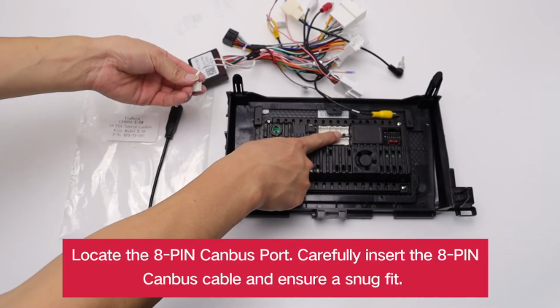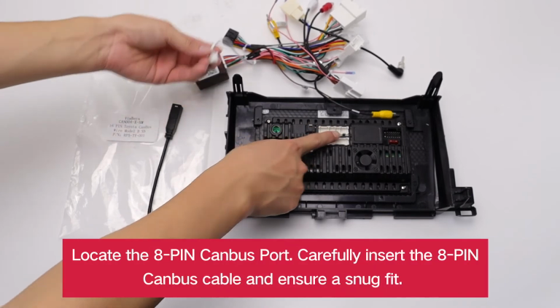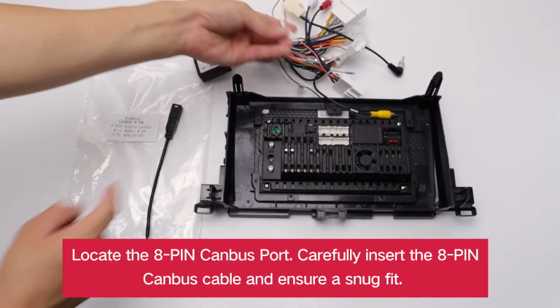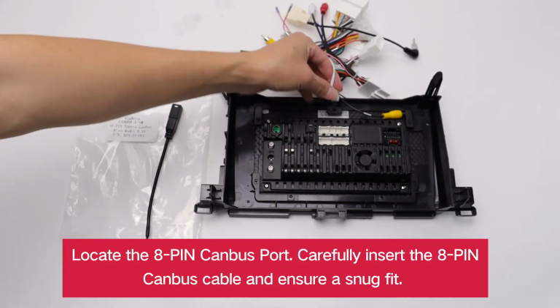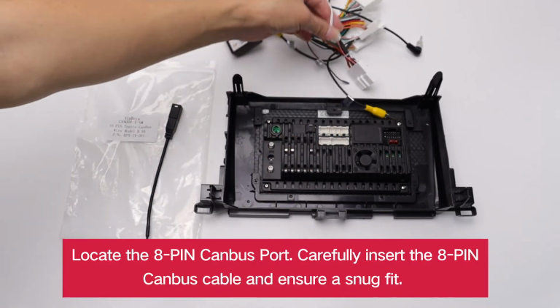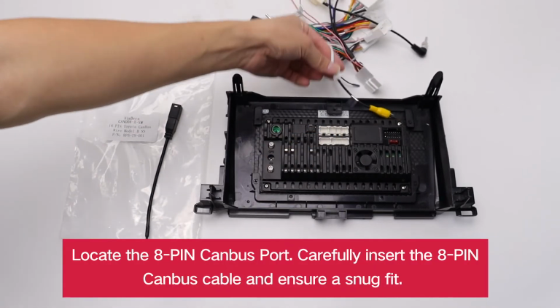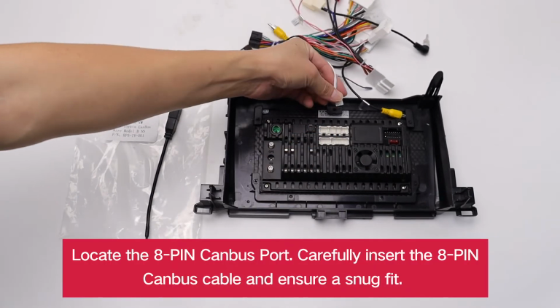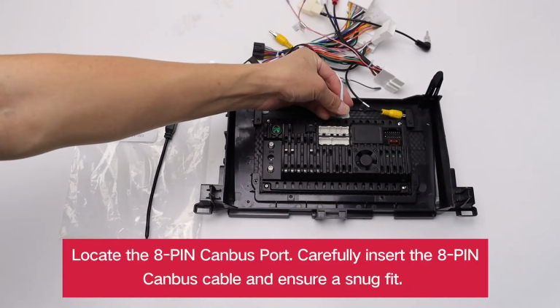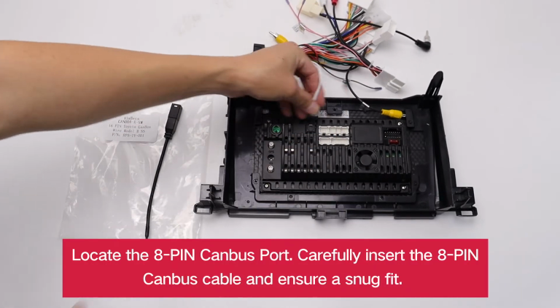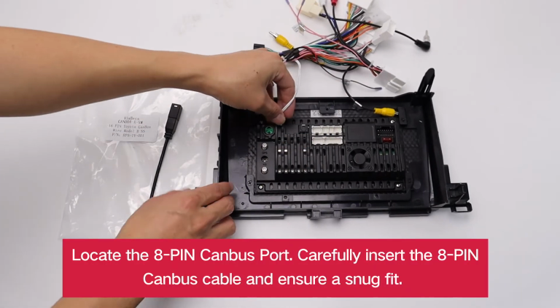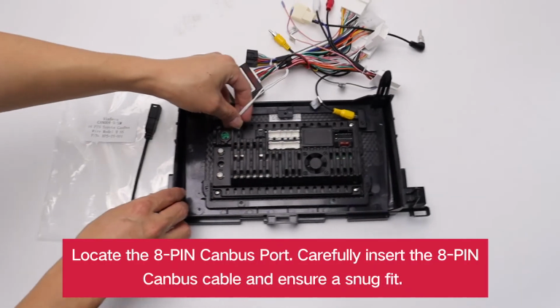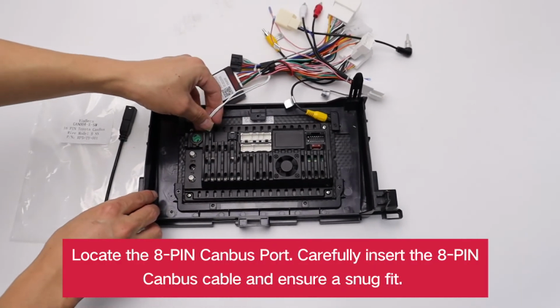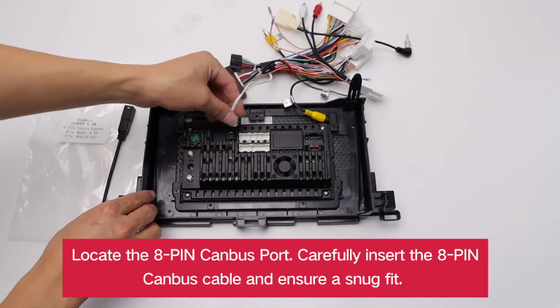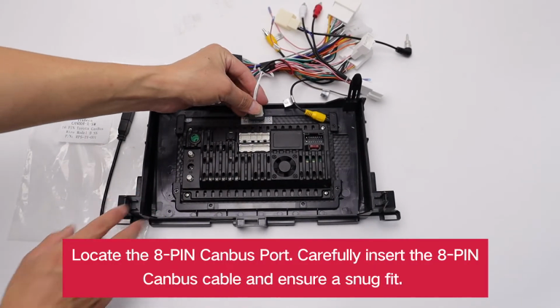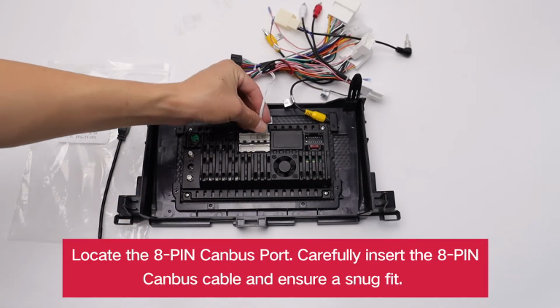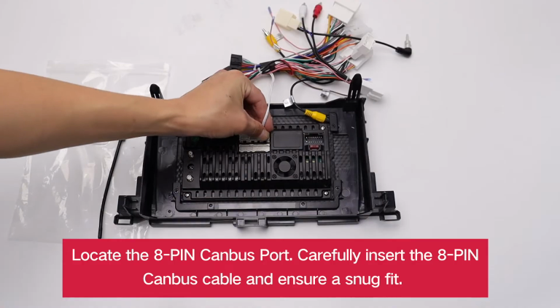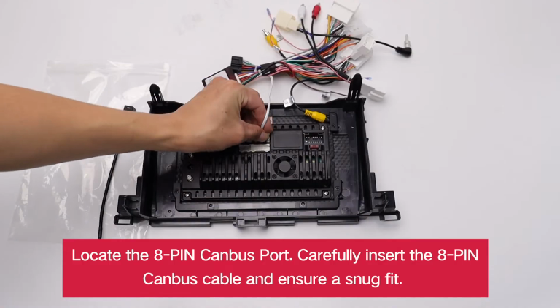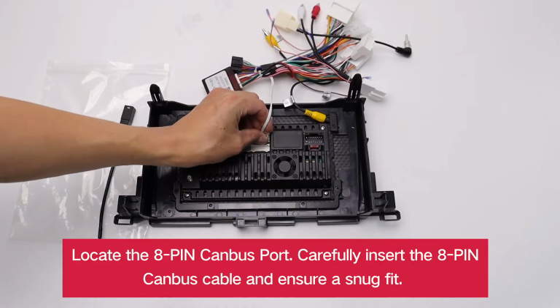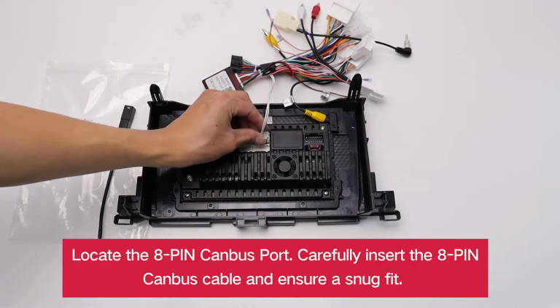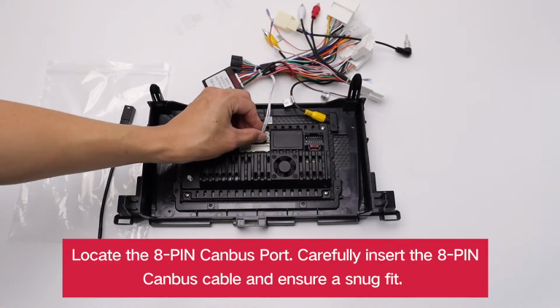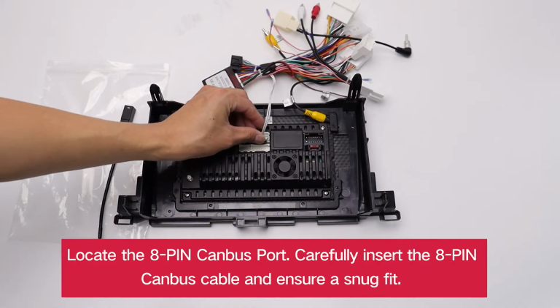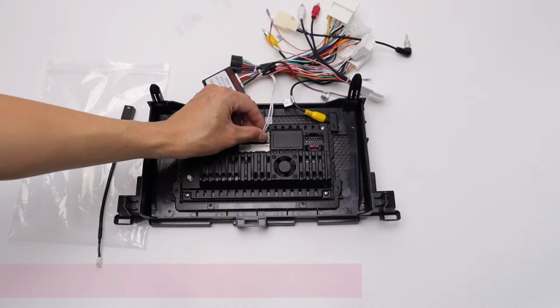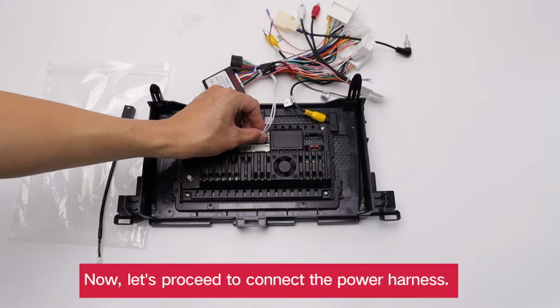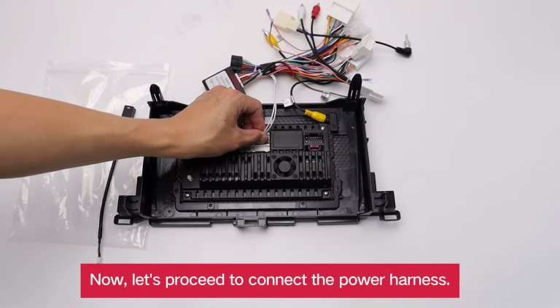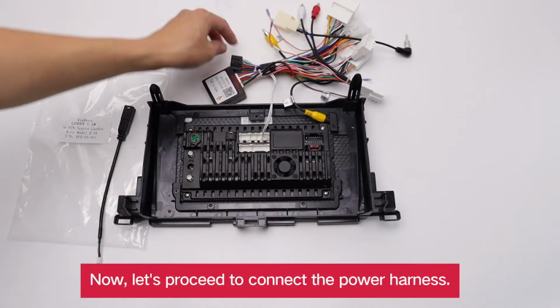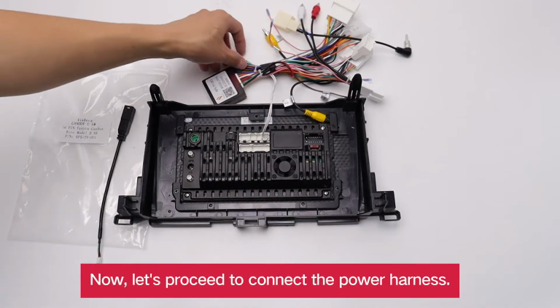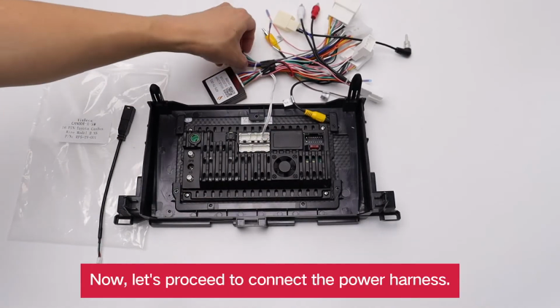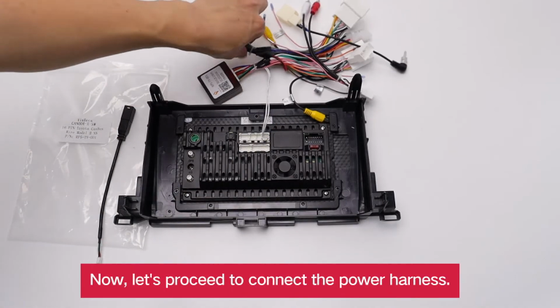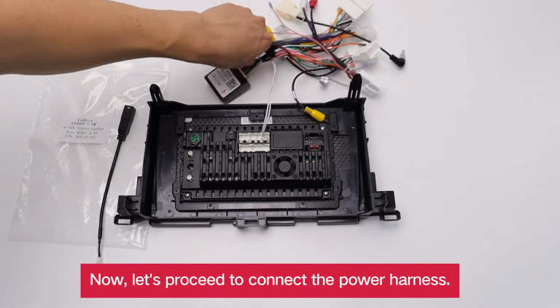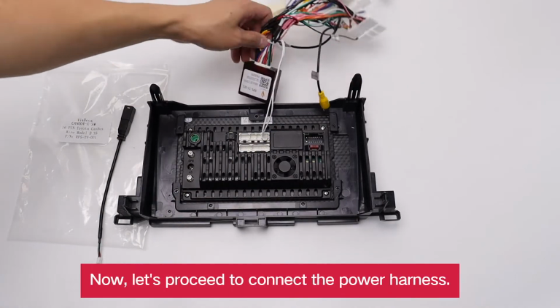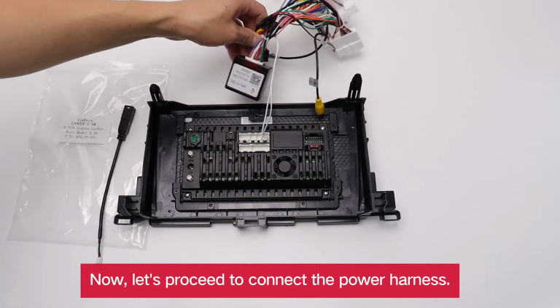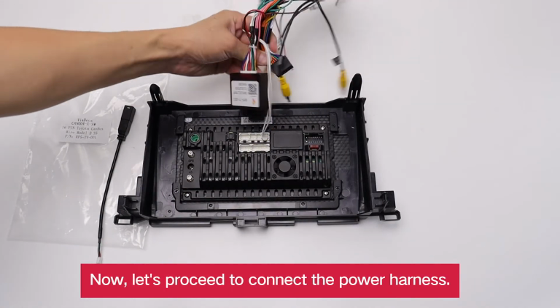Locate the 8-pin CANBUS port. Carefully insert the 8-pin CANBUS cable and ensure a snug fit. Now, let's proceed to connect the power harness.